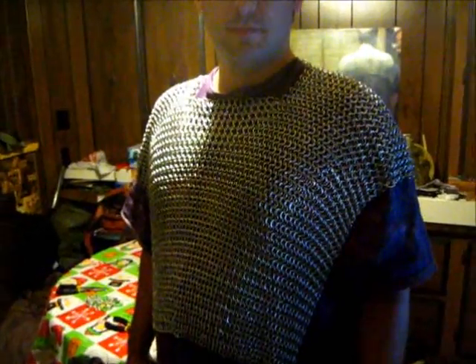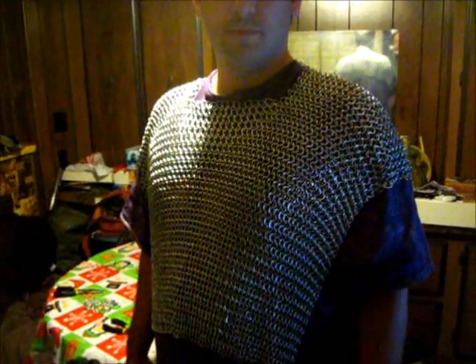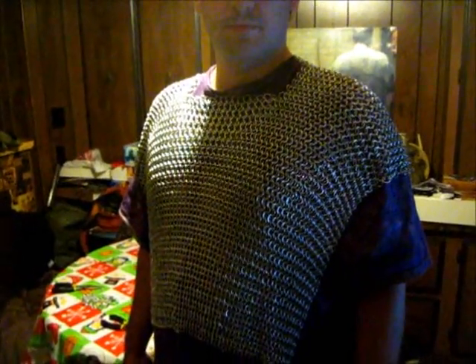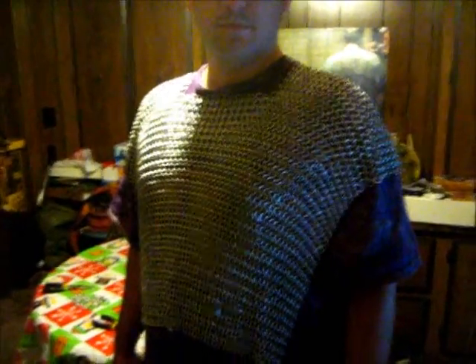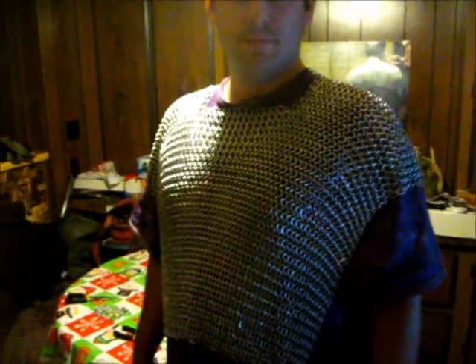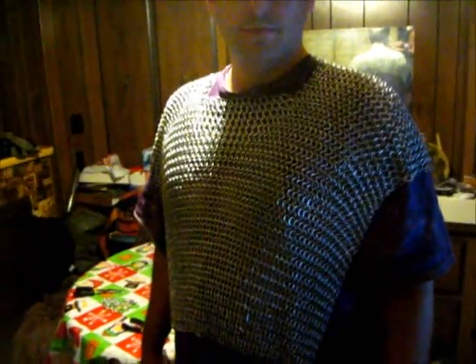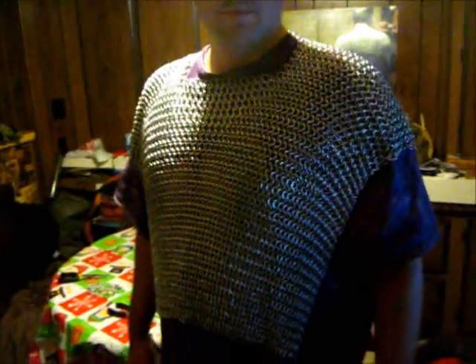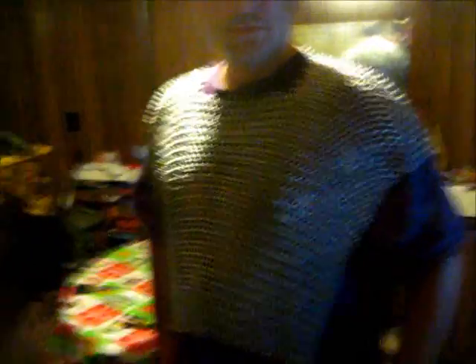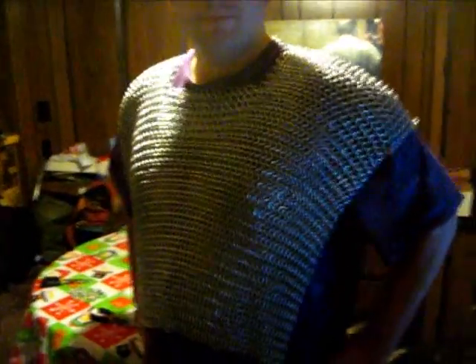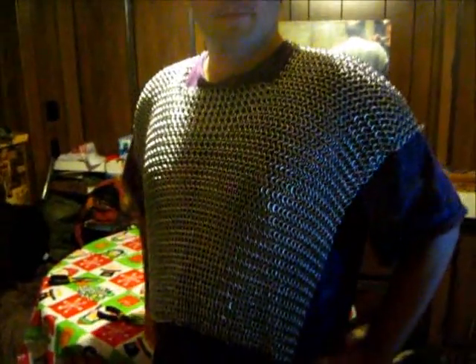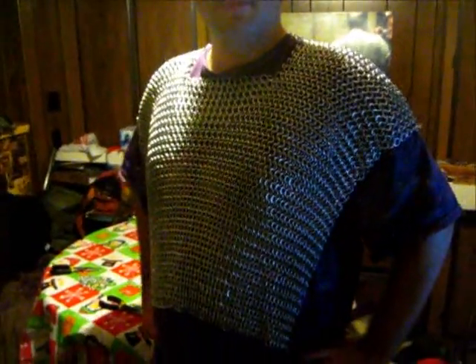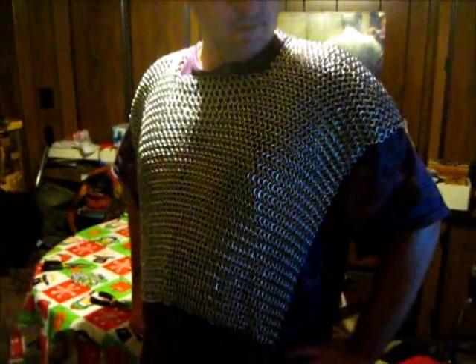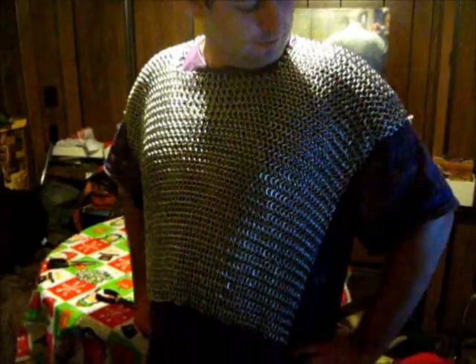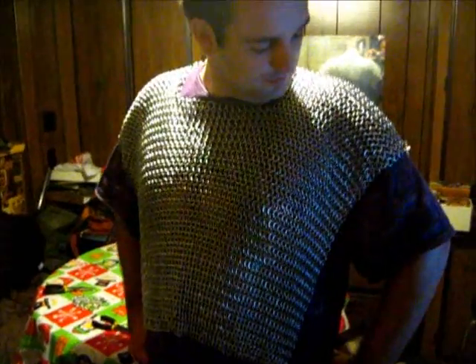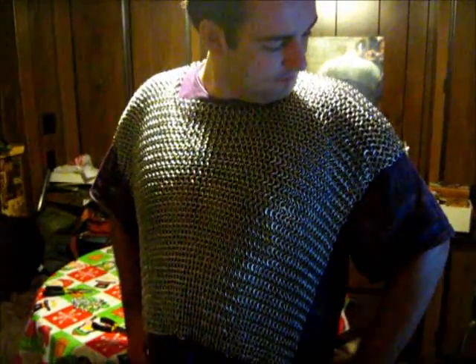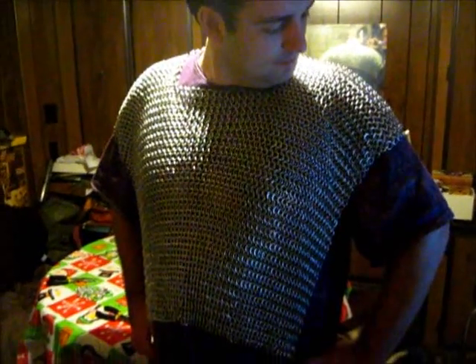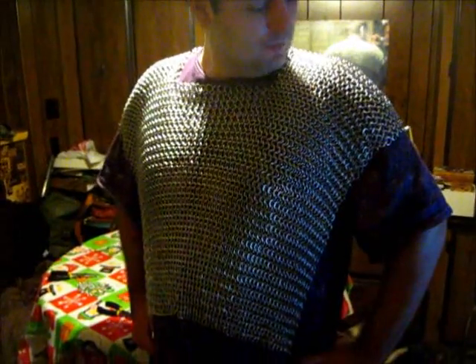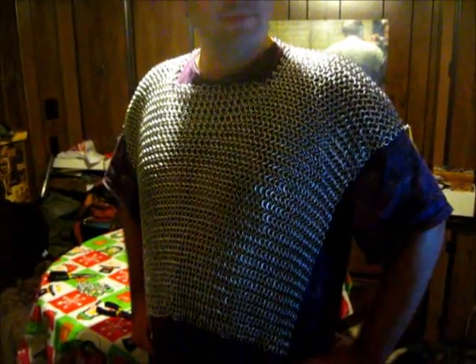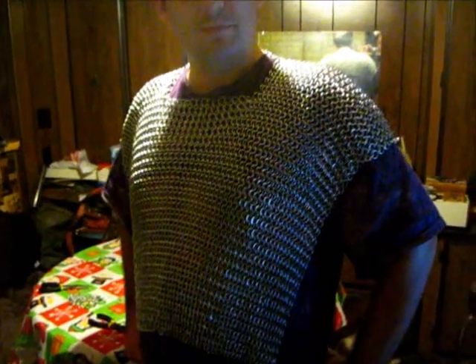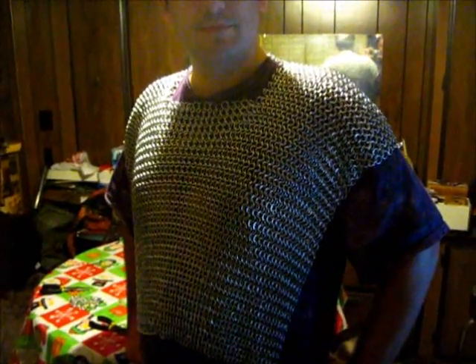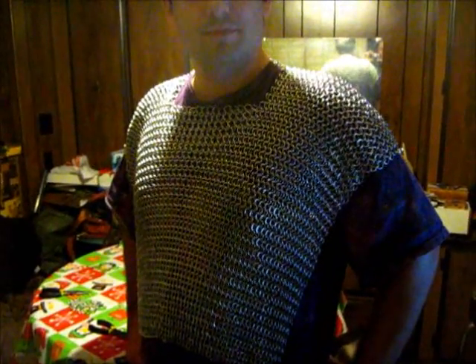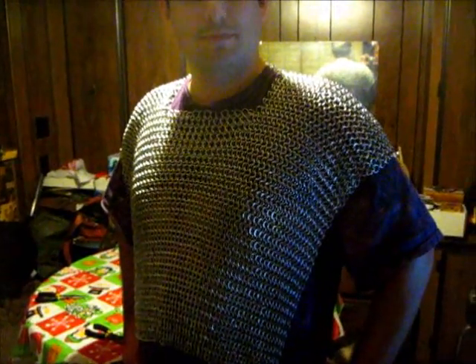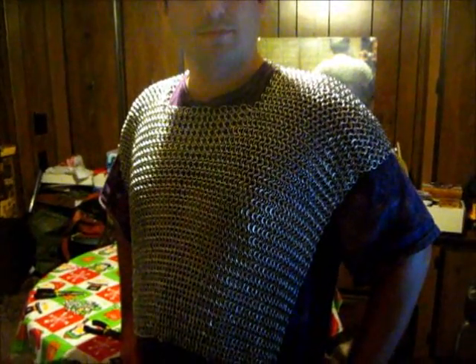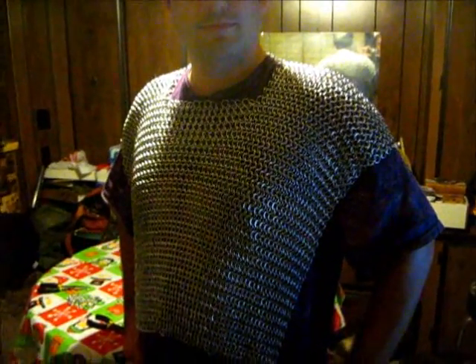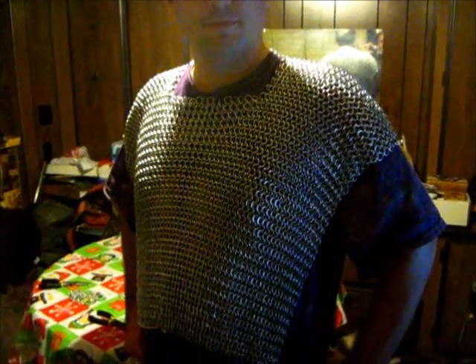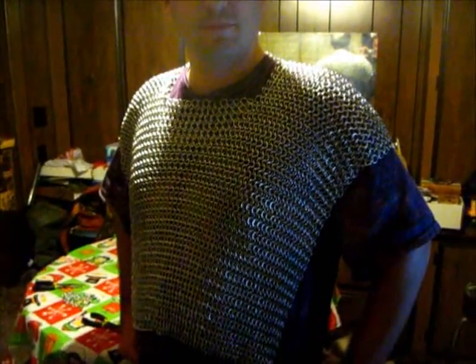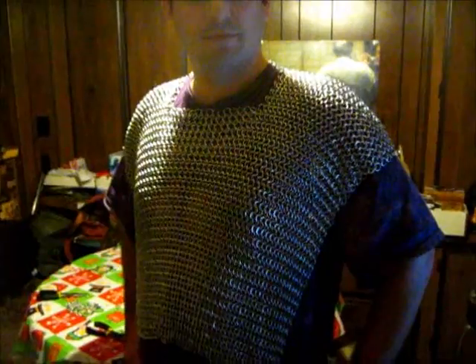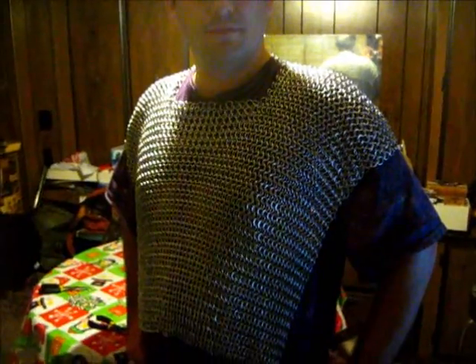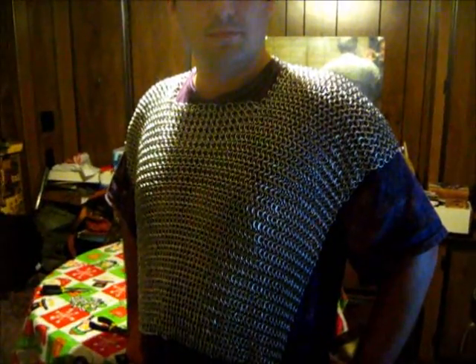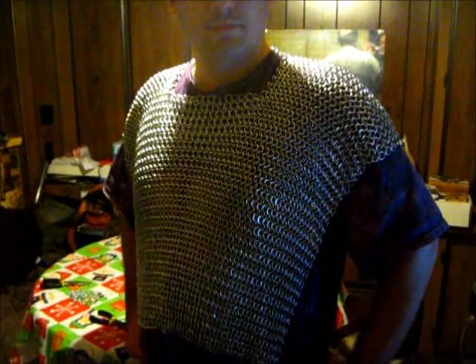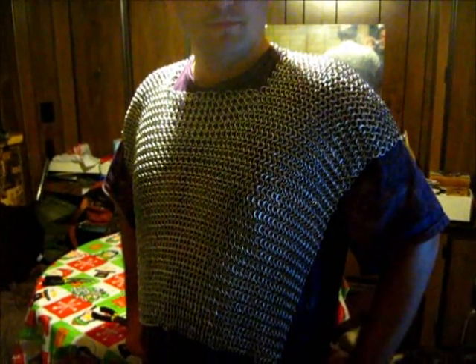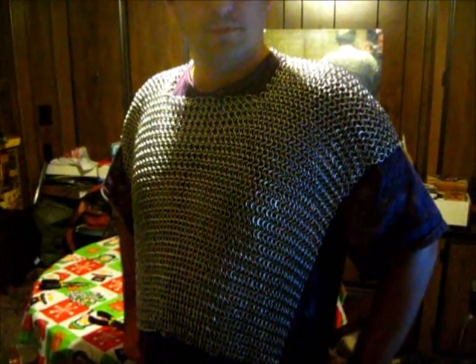Like I said, we started on the third and today's the ninth. It weighs approximately 11 pounds. It's 14-gauge galvanized steel.